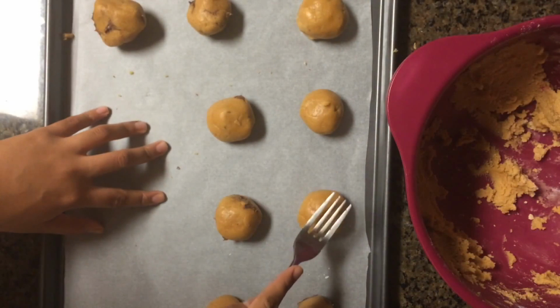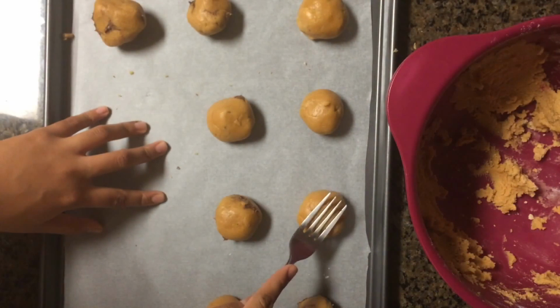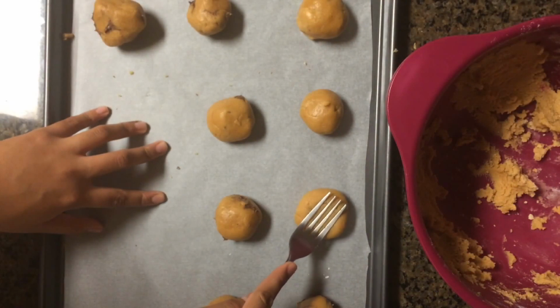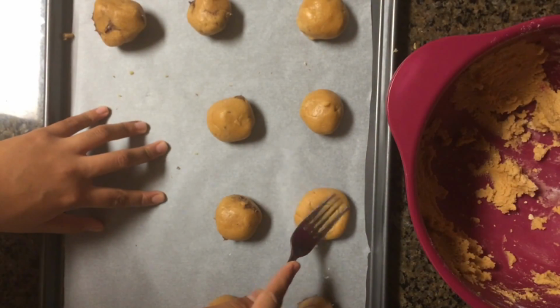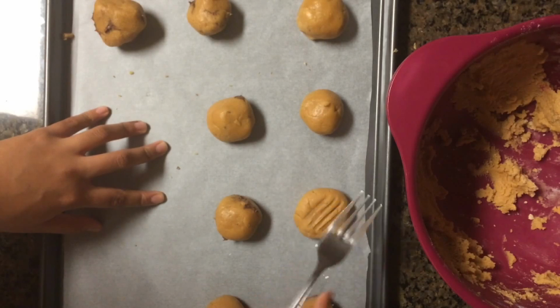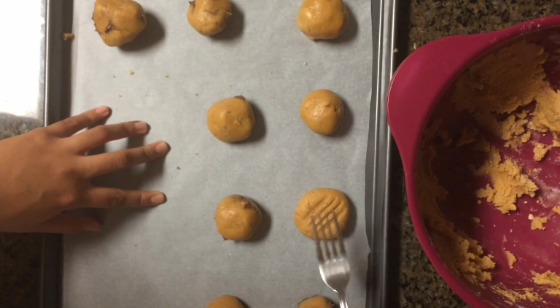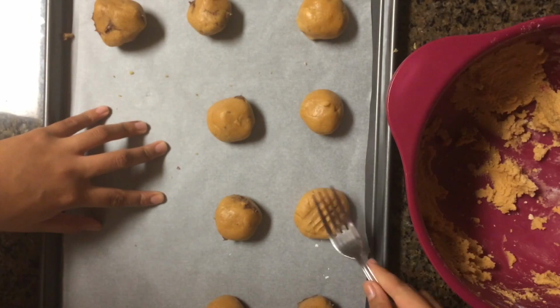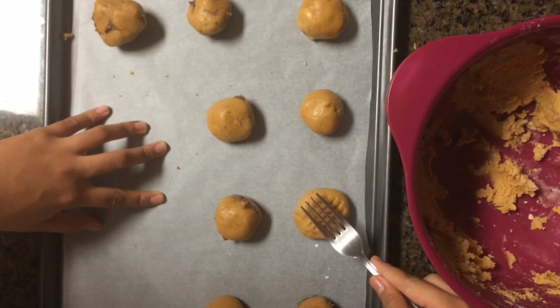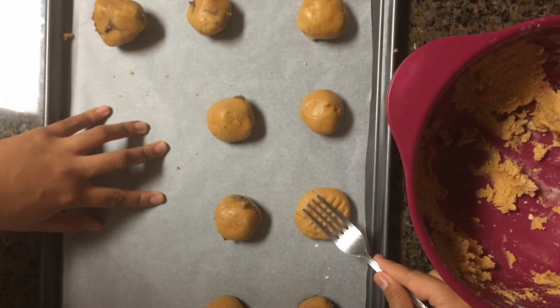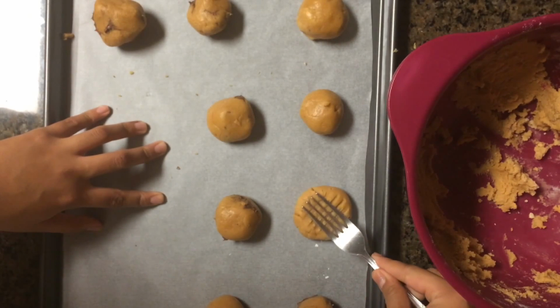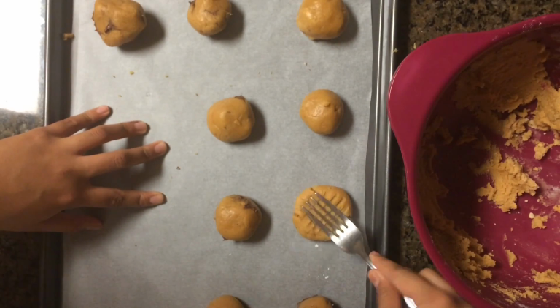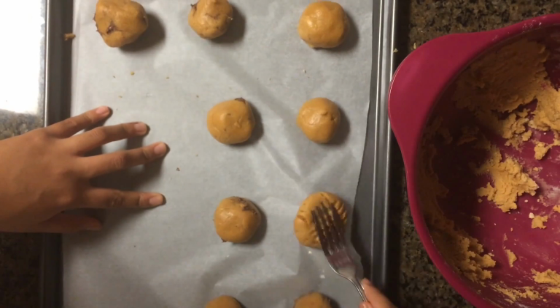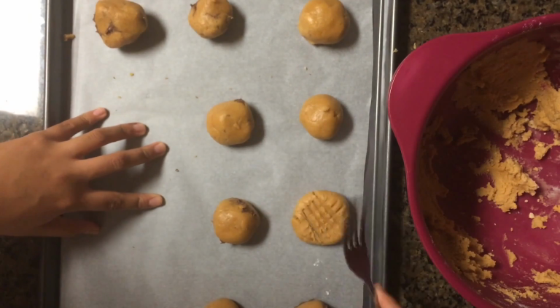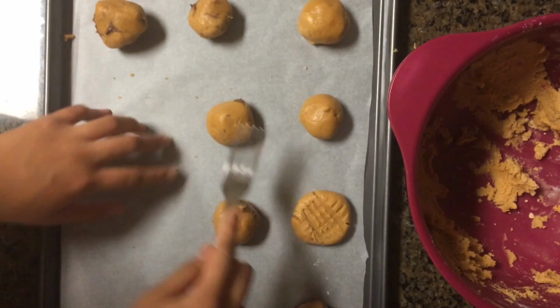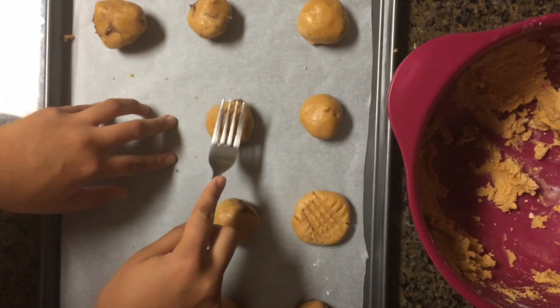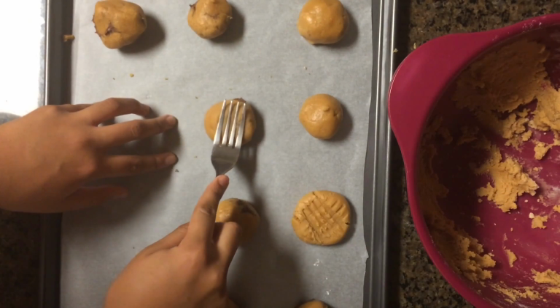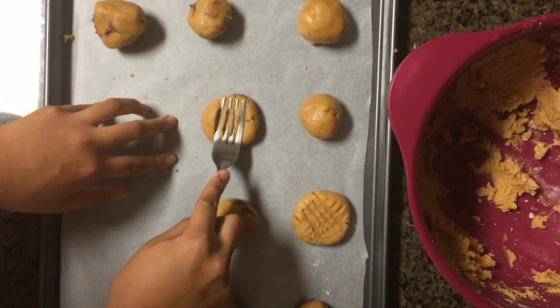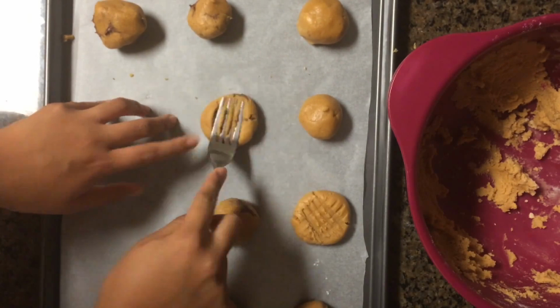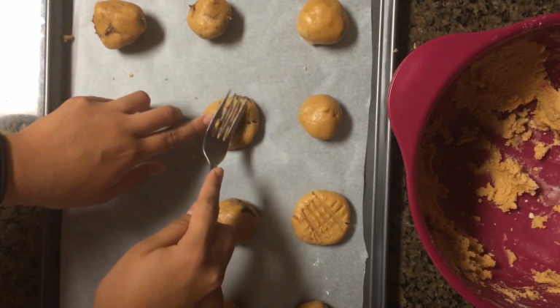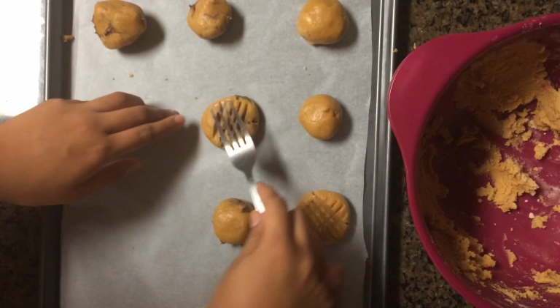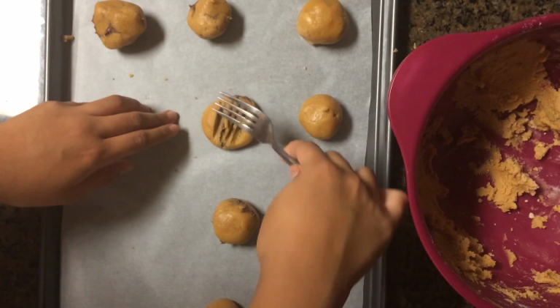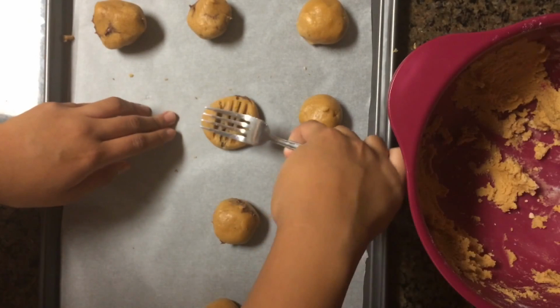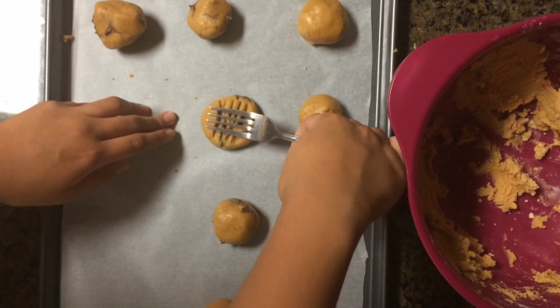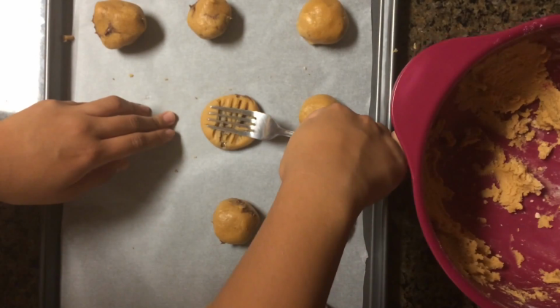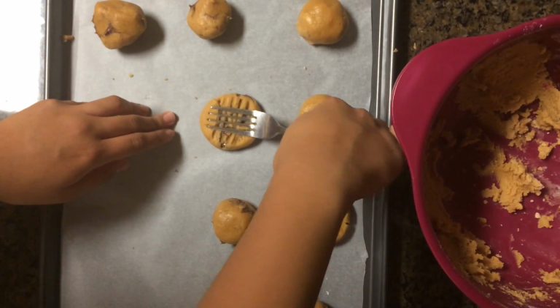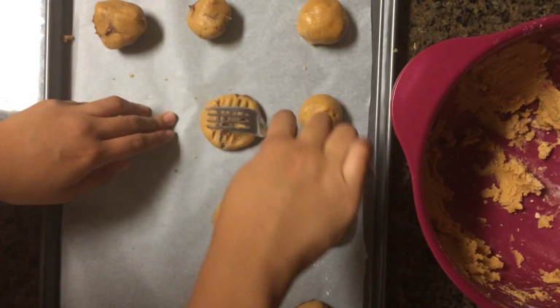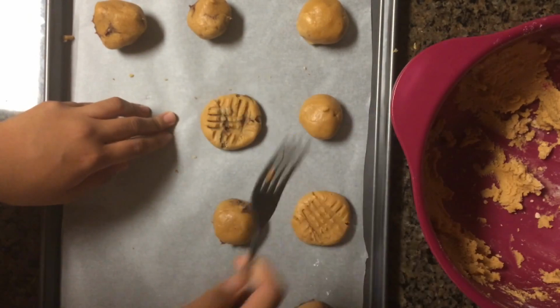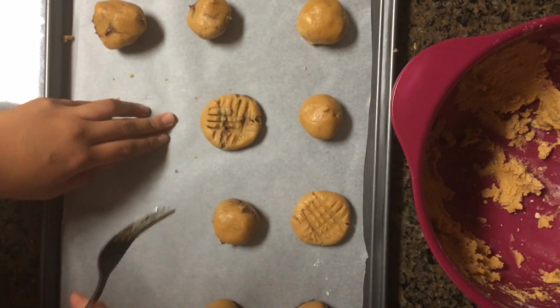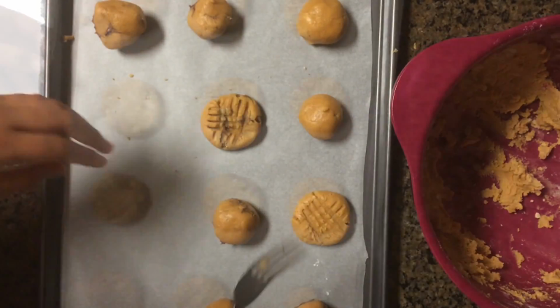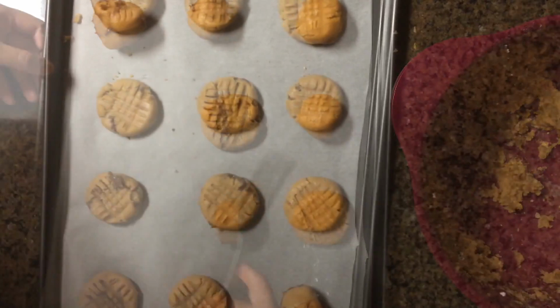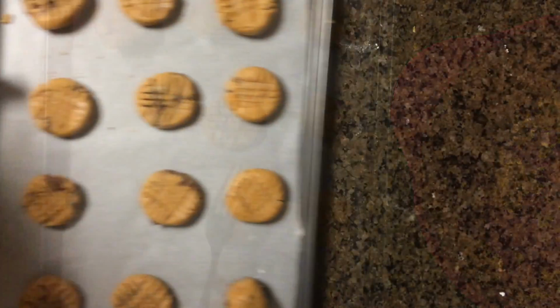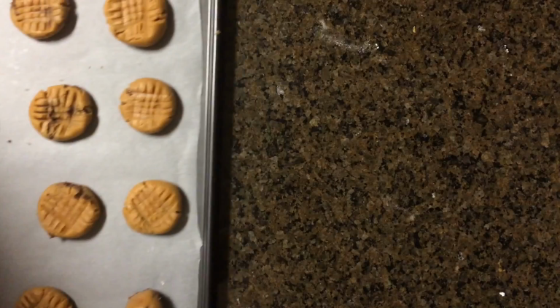Now we're going to make the indentations on the top using a fork in a criss-cross pattern. And off into the oven they go — these bake for 15 to 18 minutes.